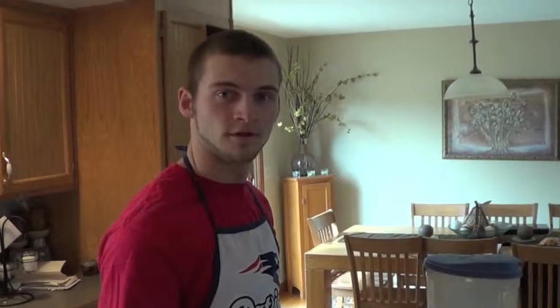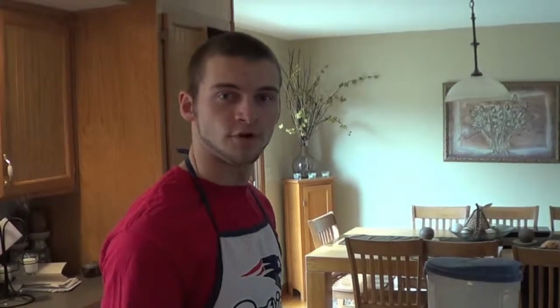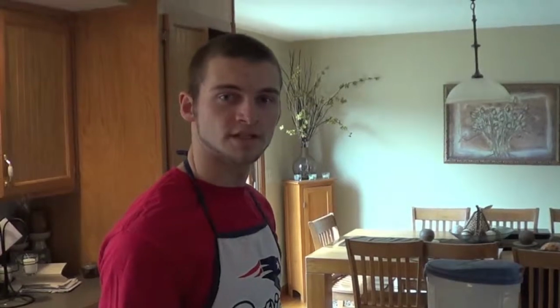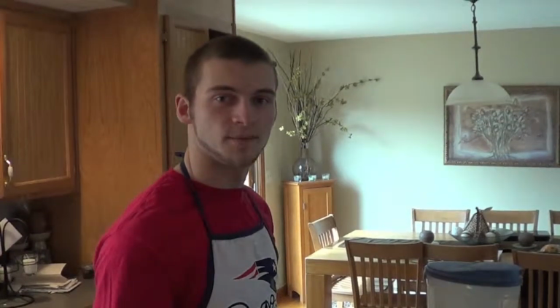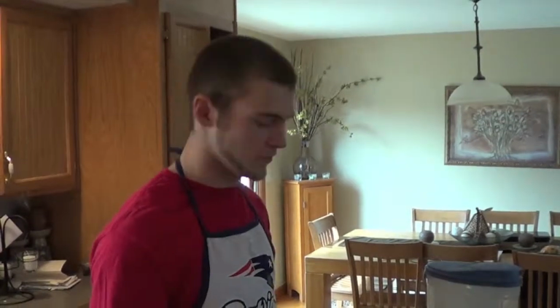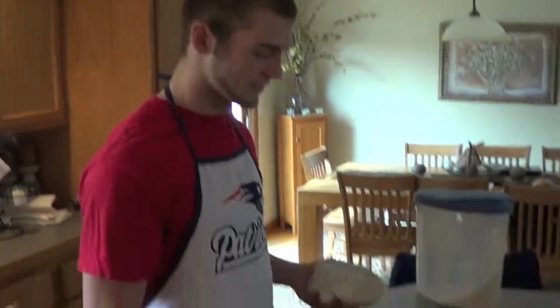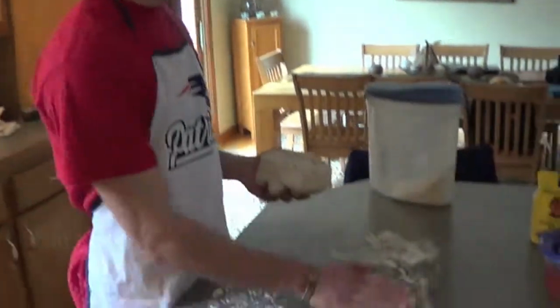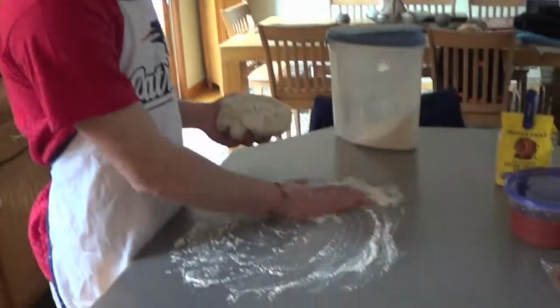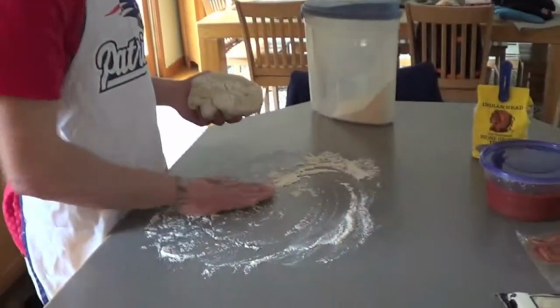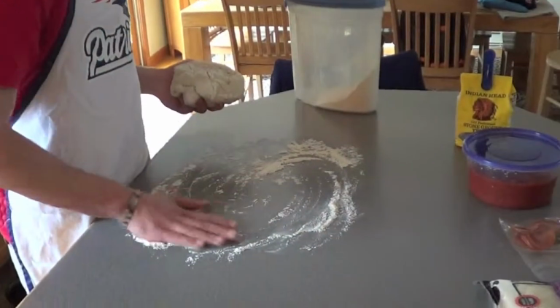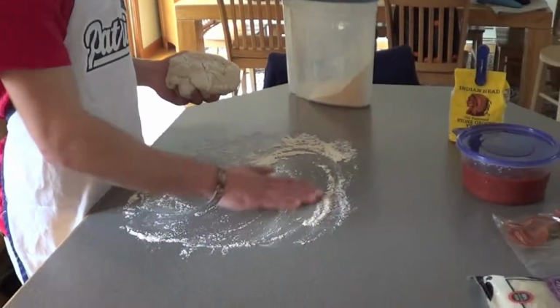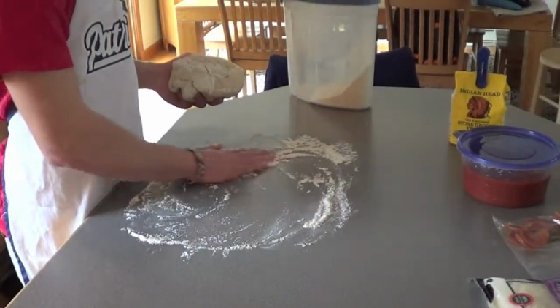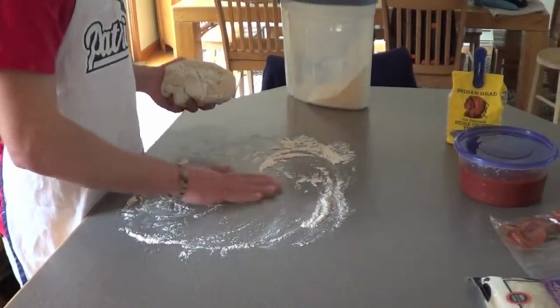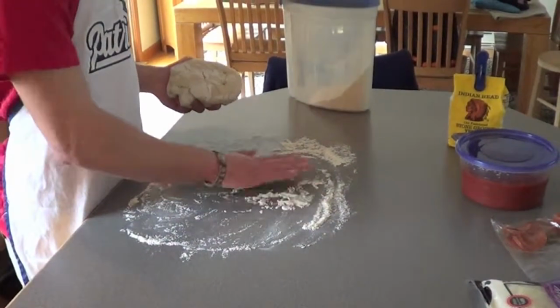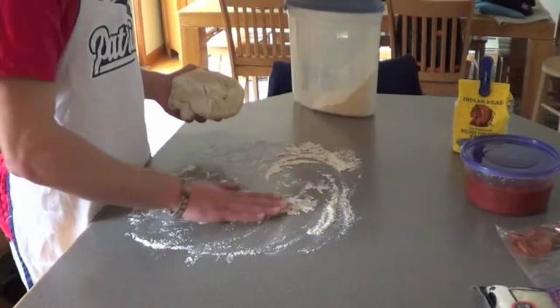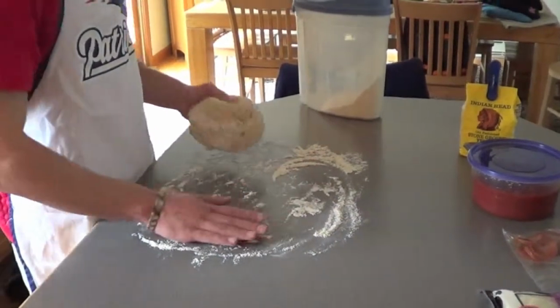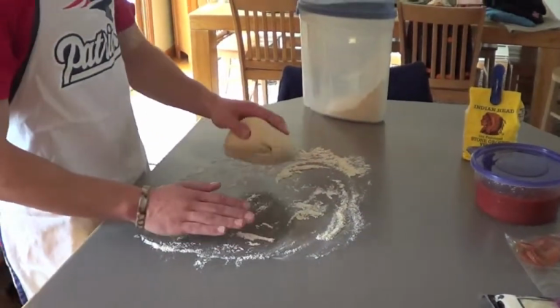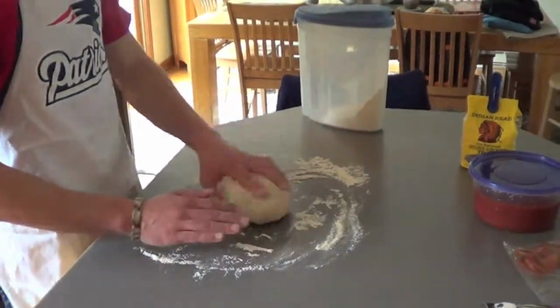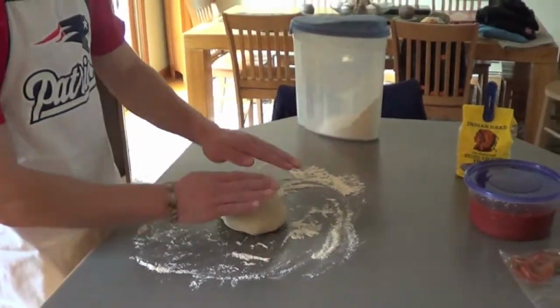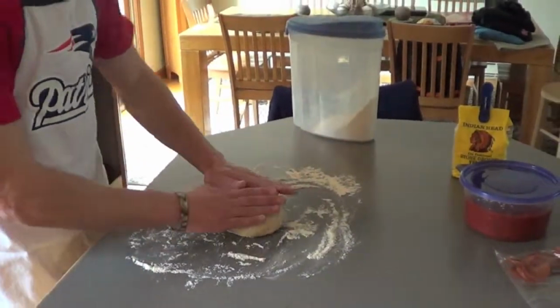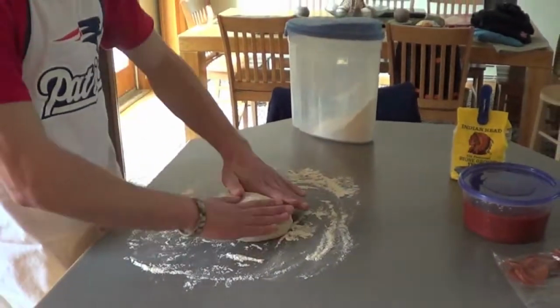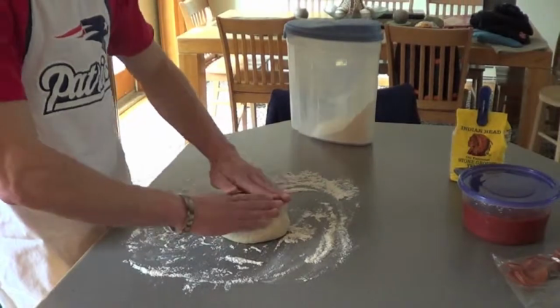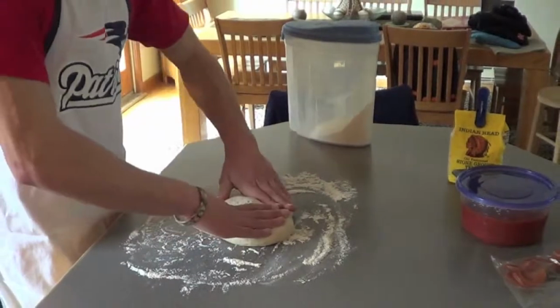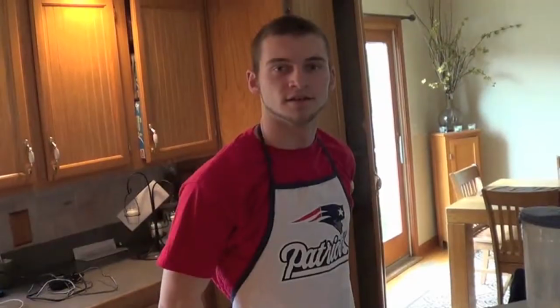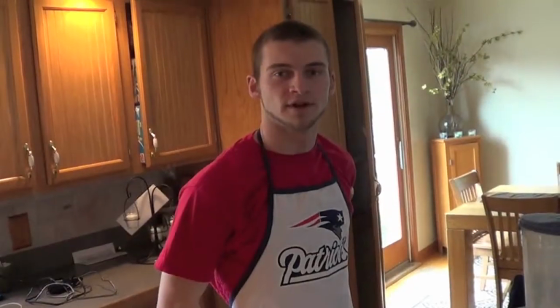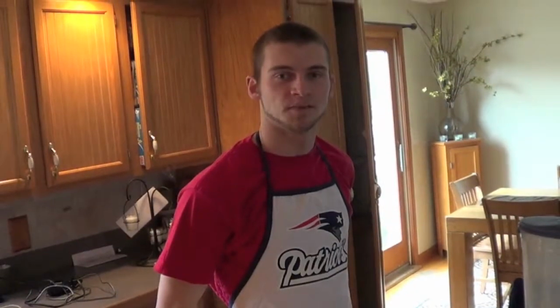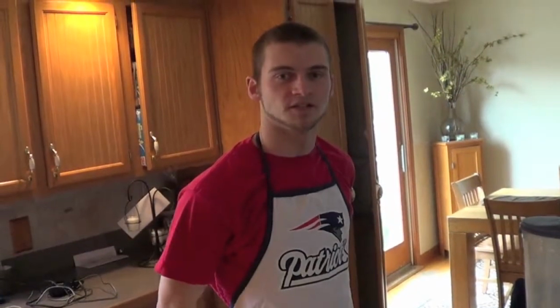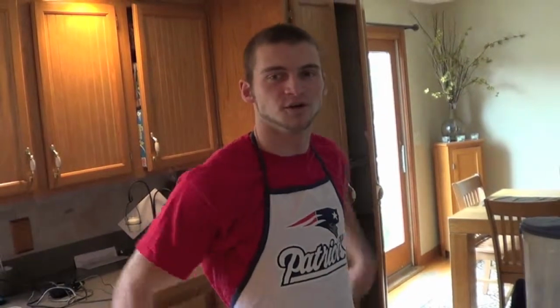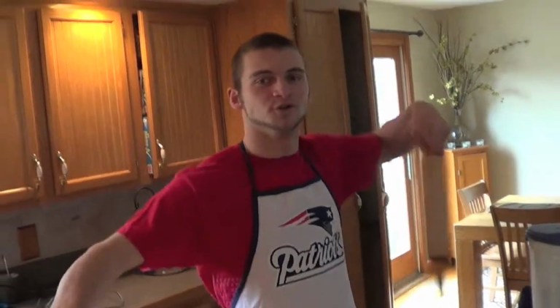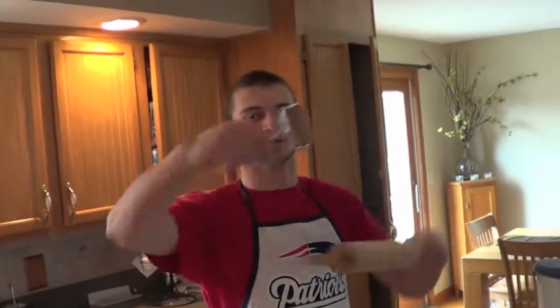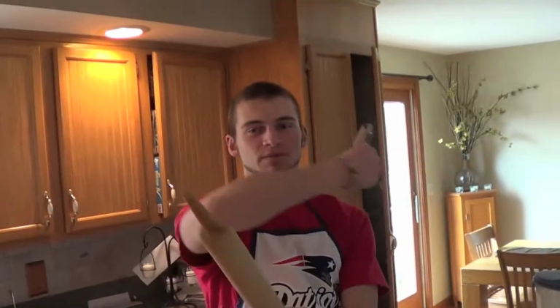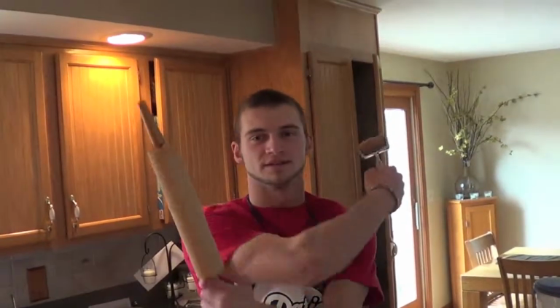For your next step, you have to sprinkle flour across the countertop and roll out the dough. To spread out the pizza dough, use your rolling pins.